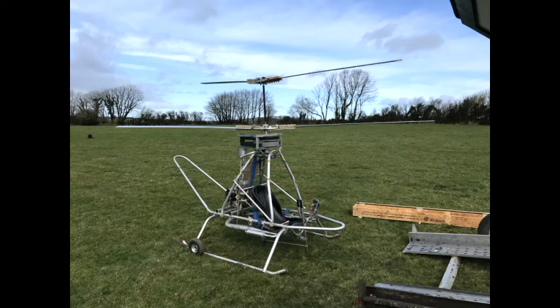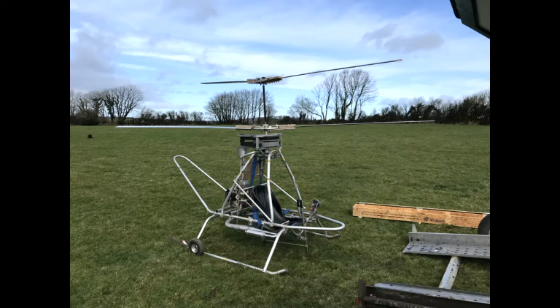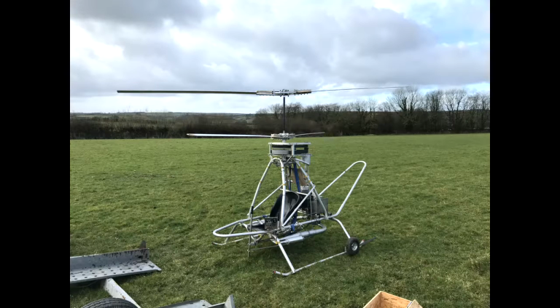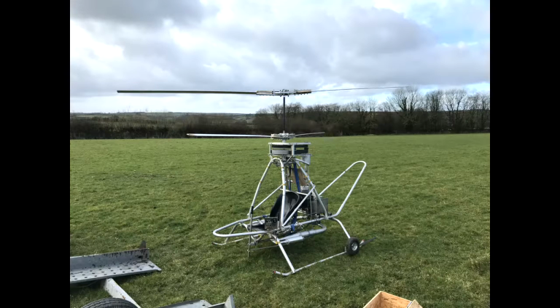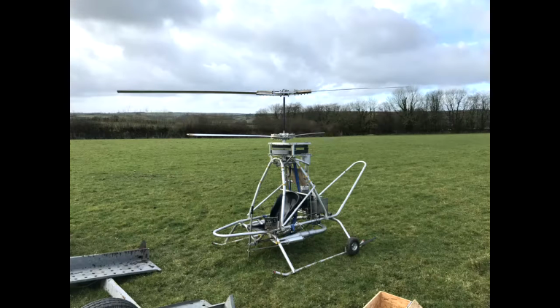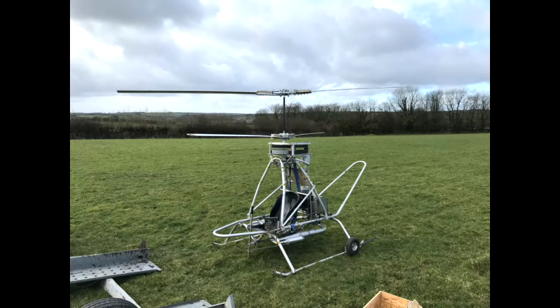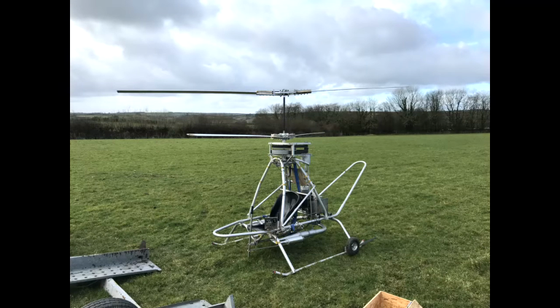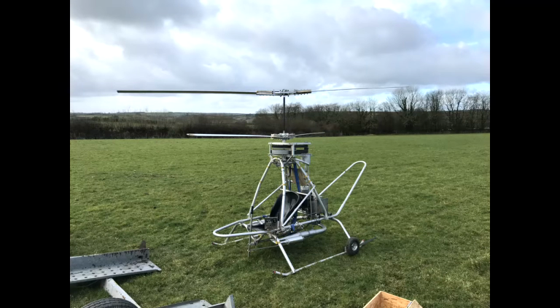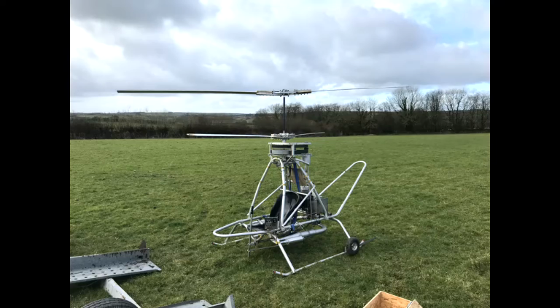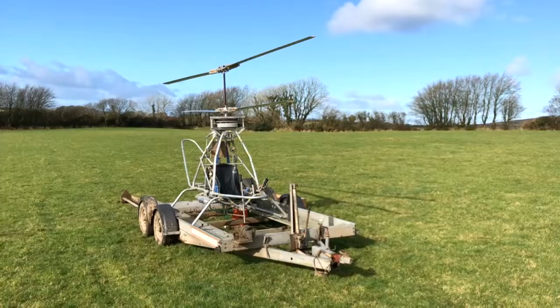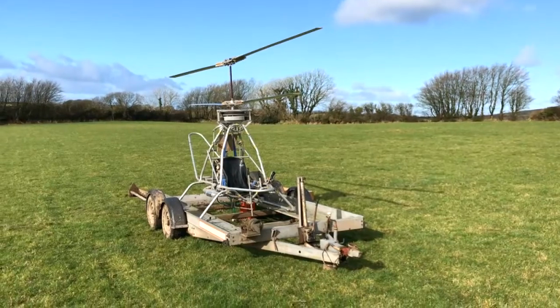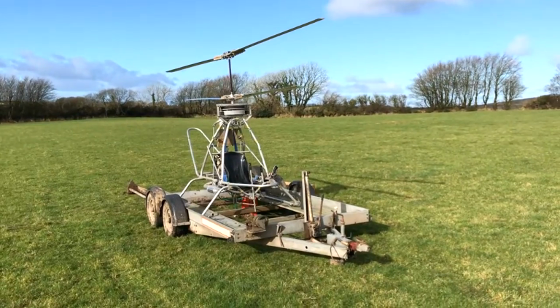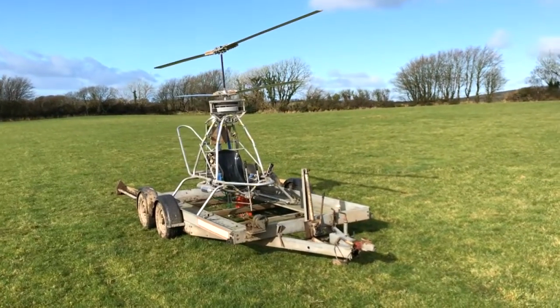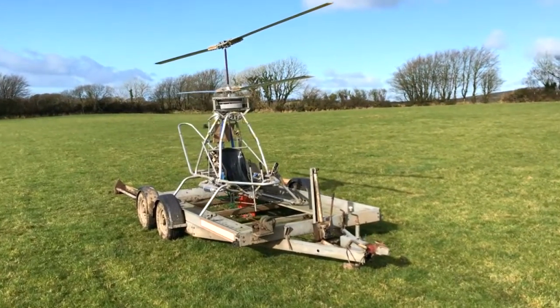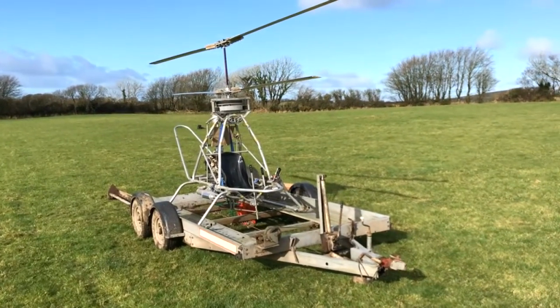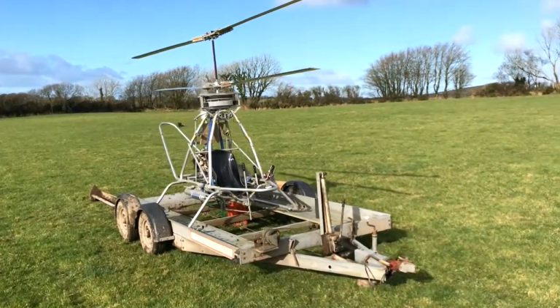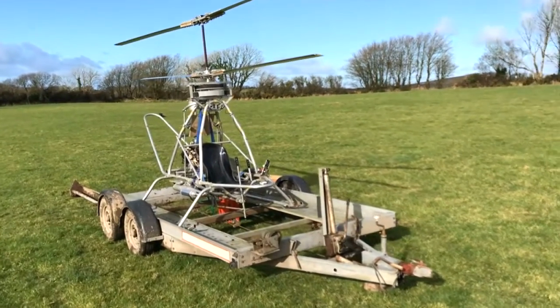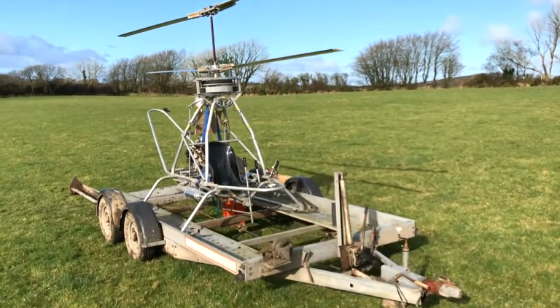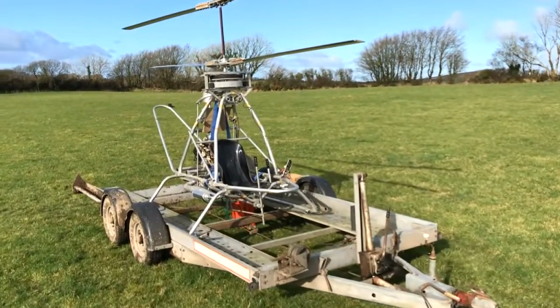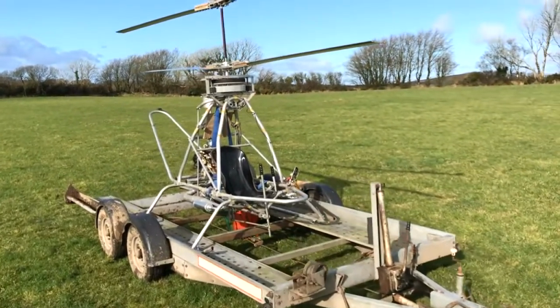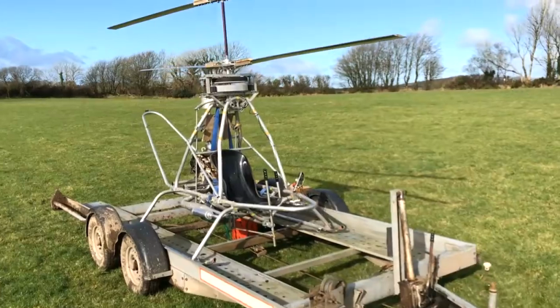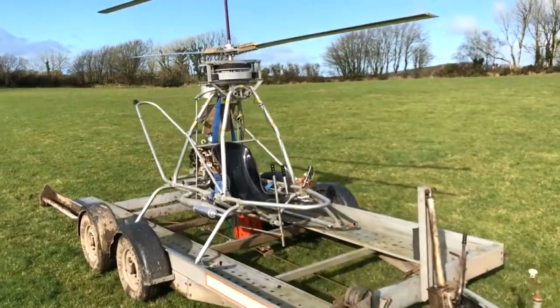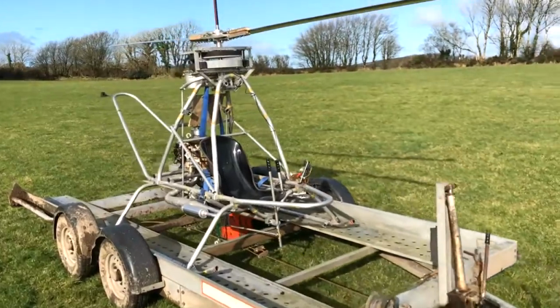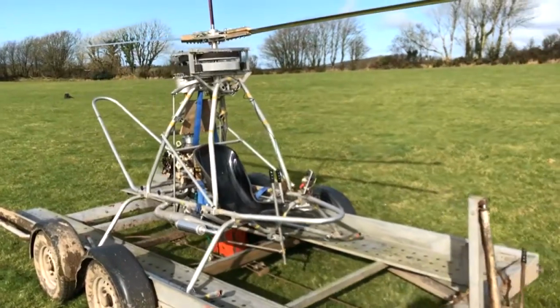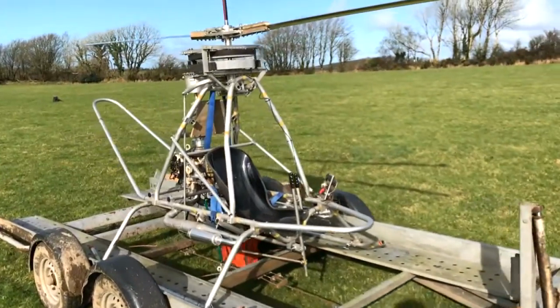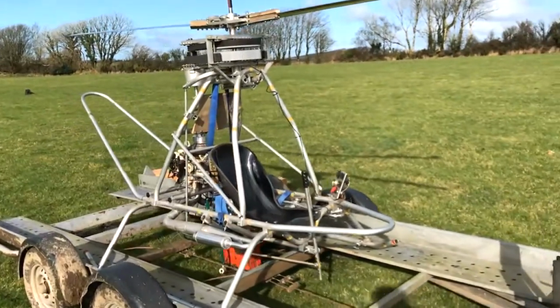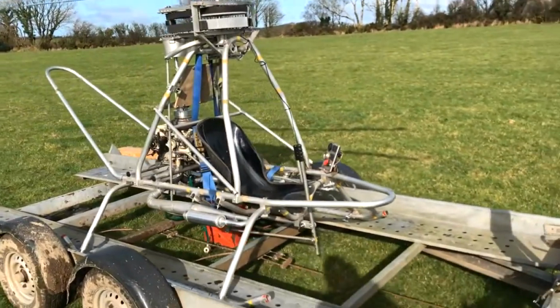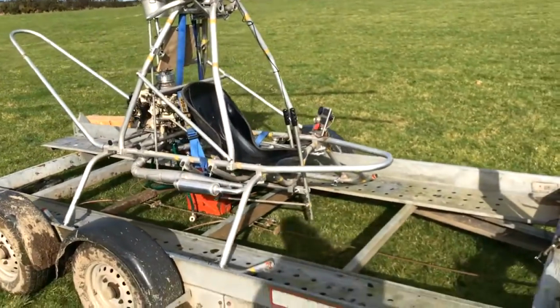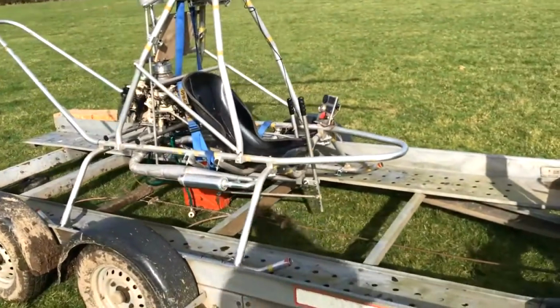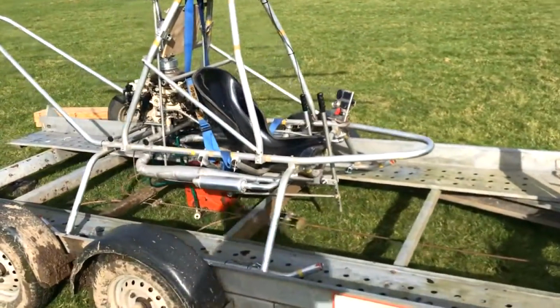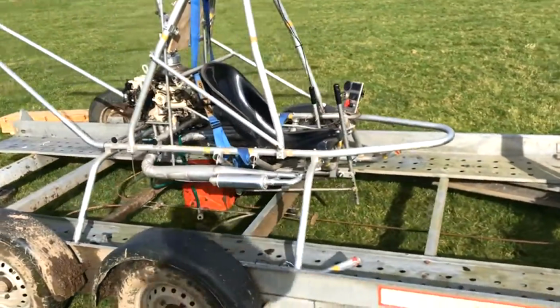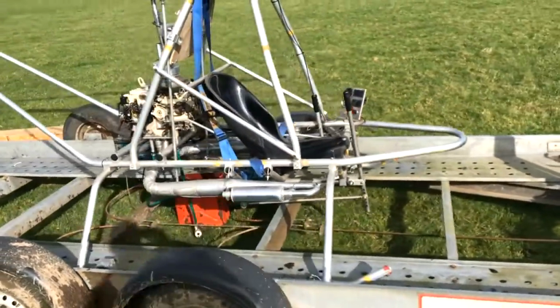Hello and welcome to the video. For those of you who haven't been following my channel, this is my homemade coaxial helicopter. It's not a kit, it's not been built from plans — I have designed and made it from scratch.